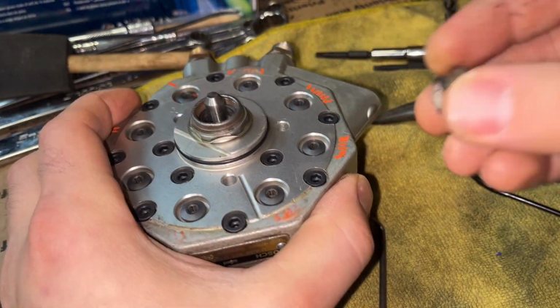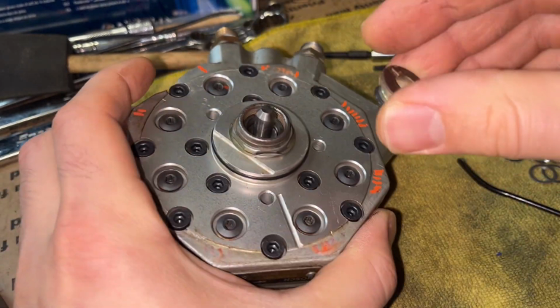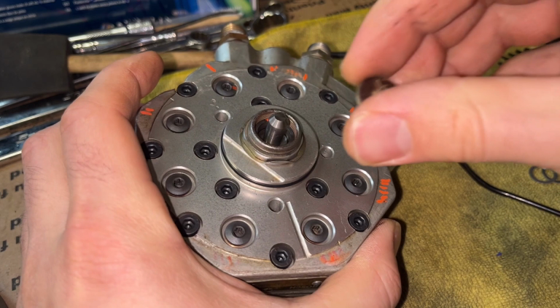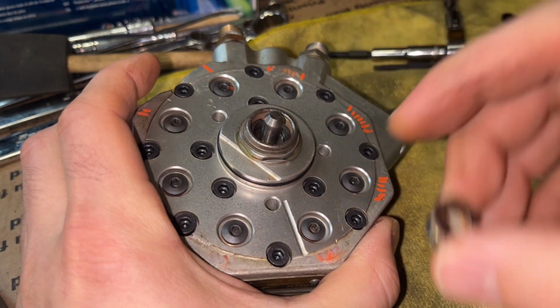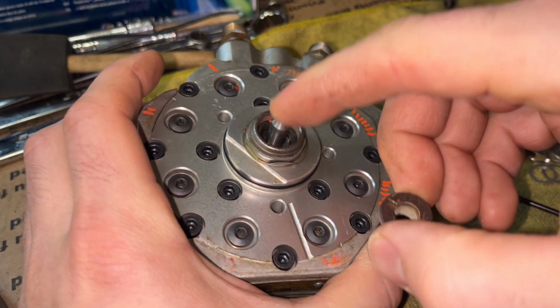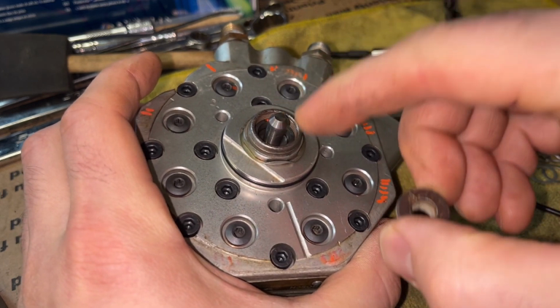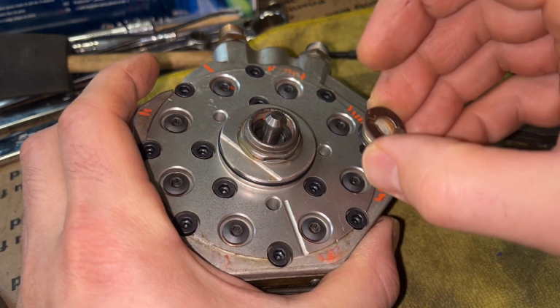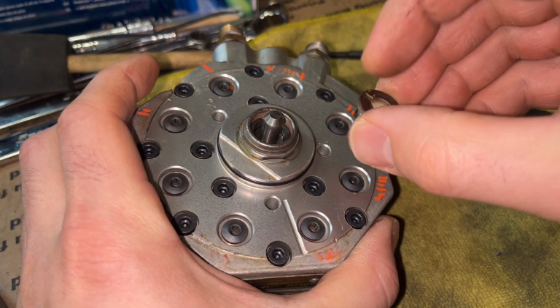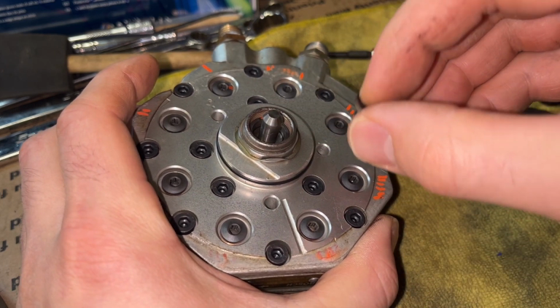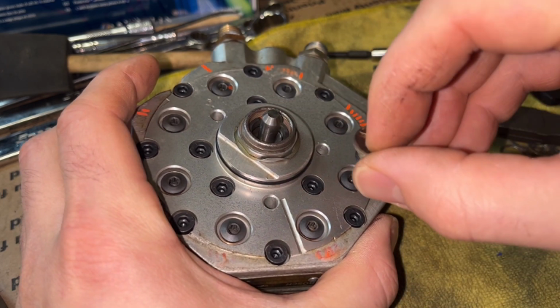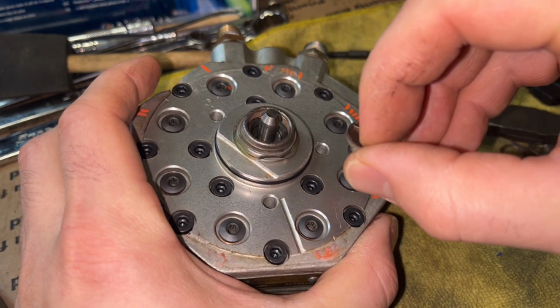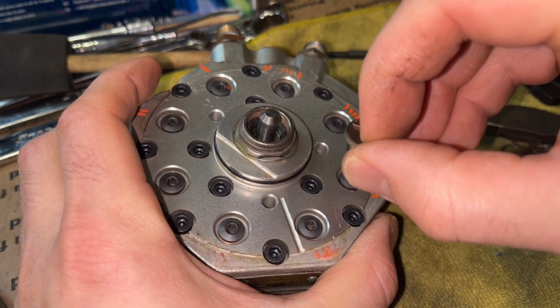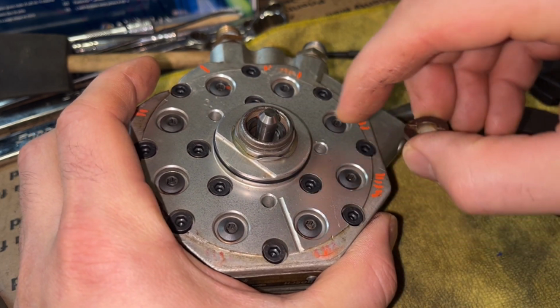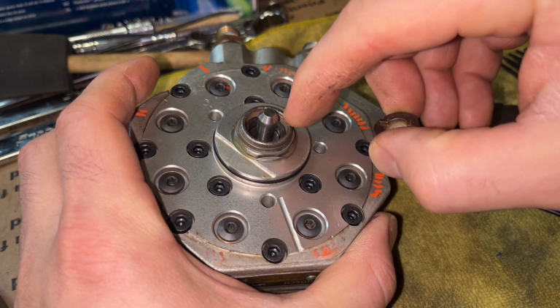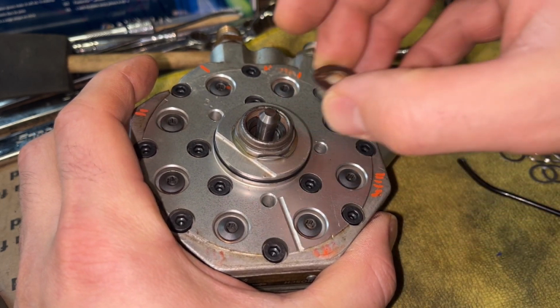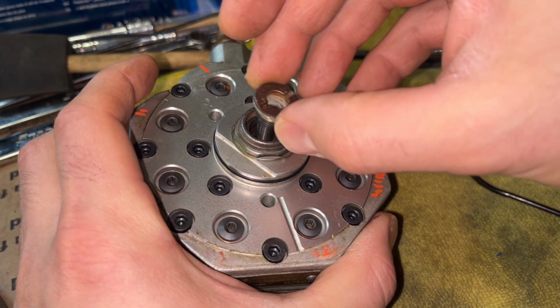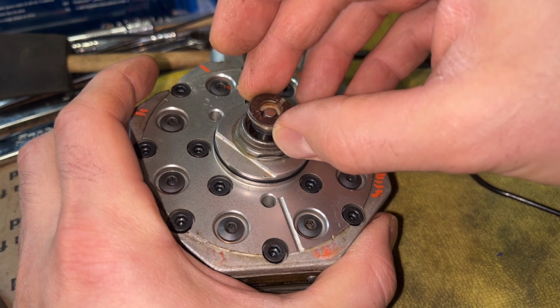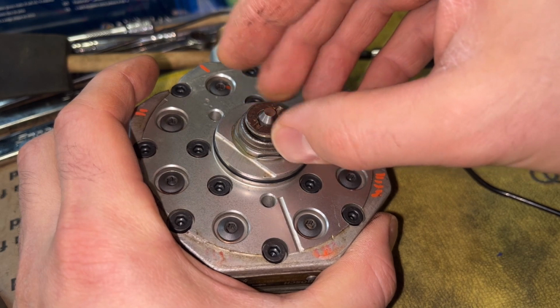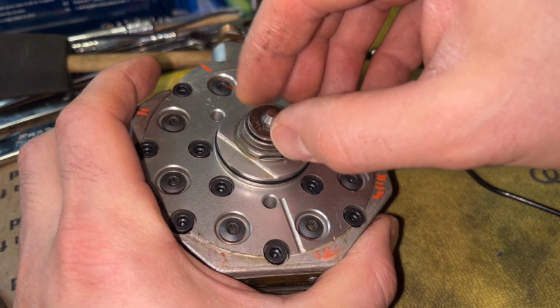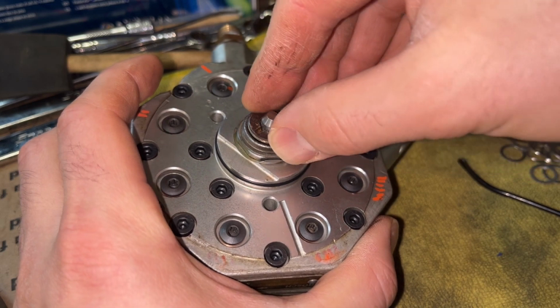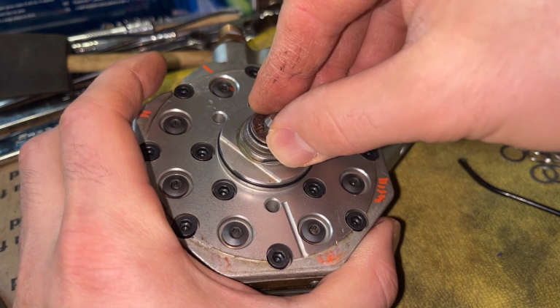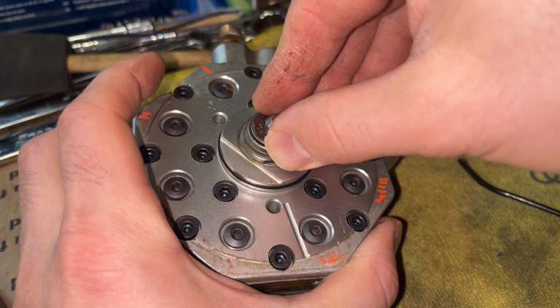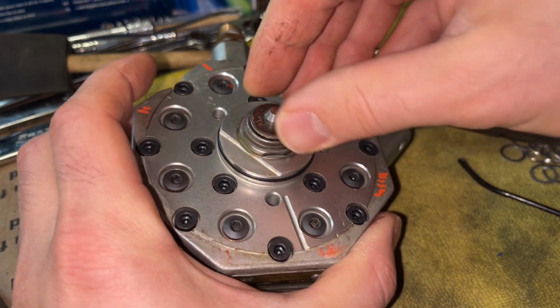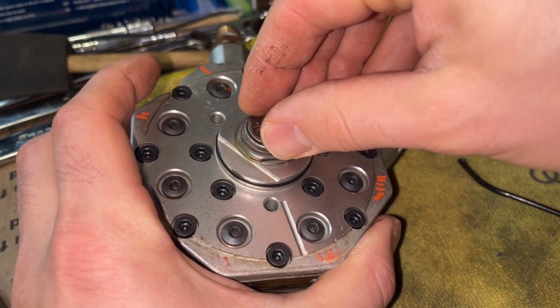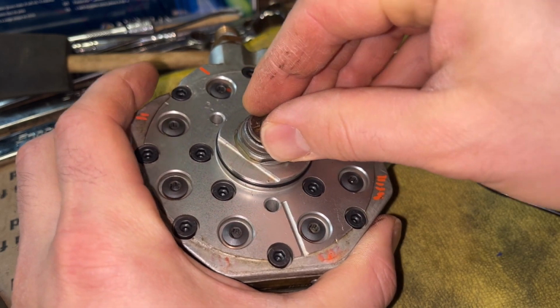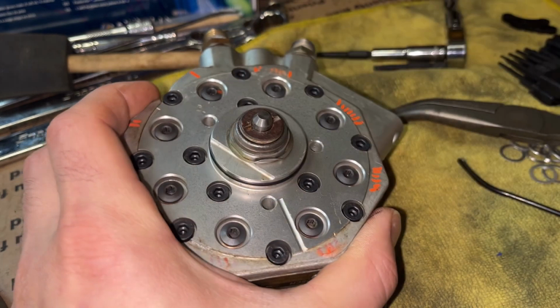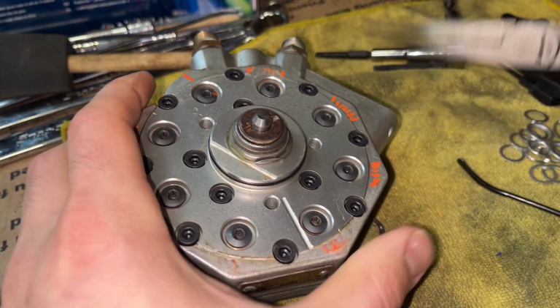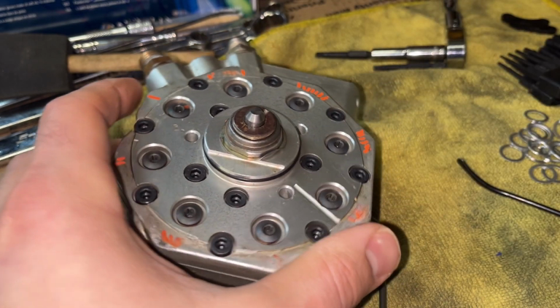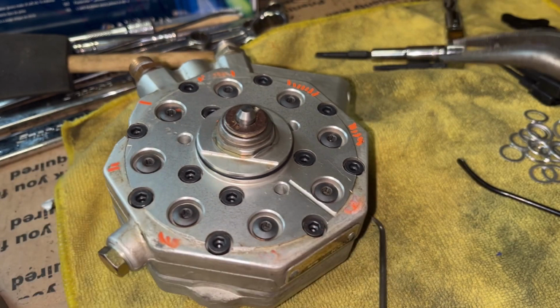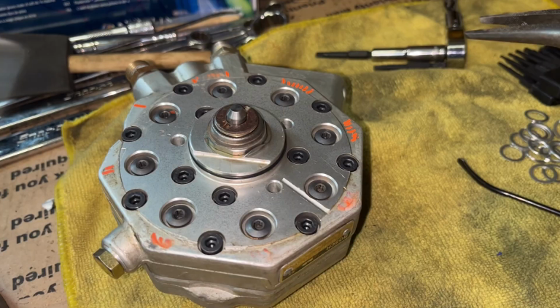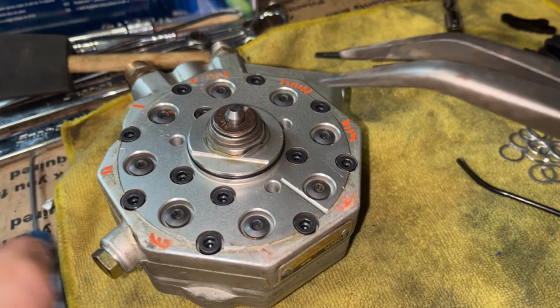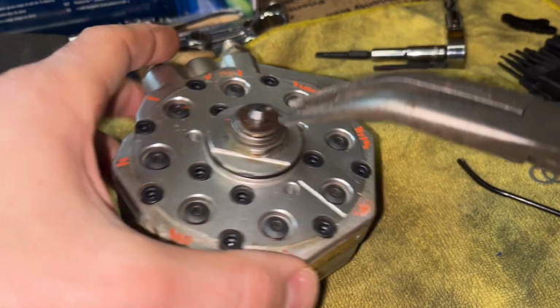Remember there's a specified height between this surface and this guy, which is 0.48 millimeters on our application — on this specific unit.